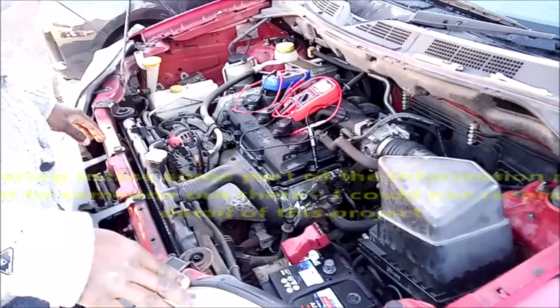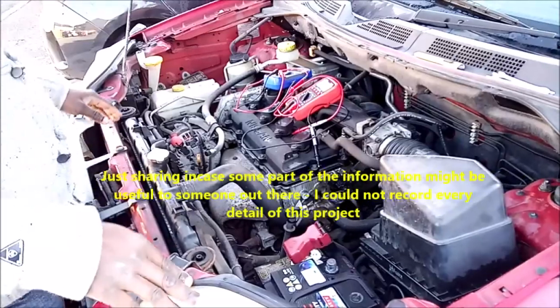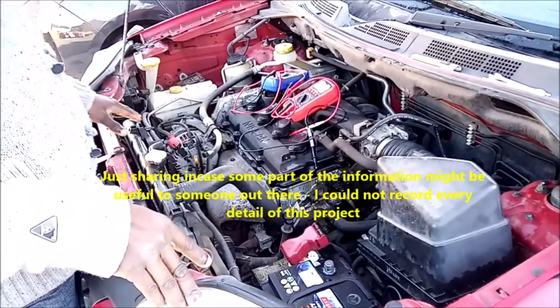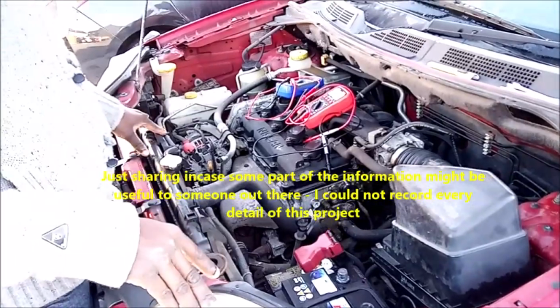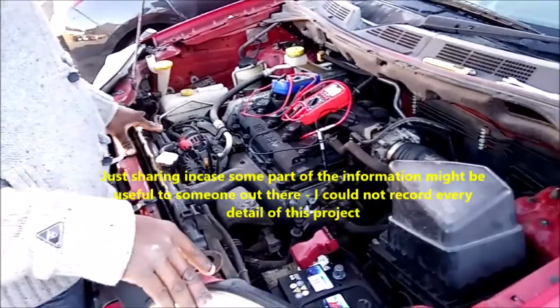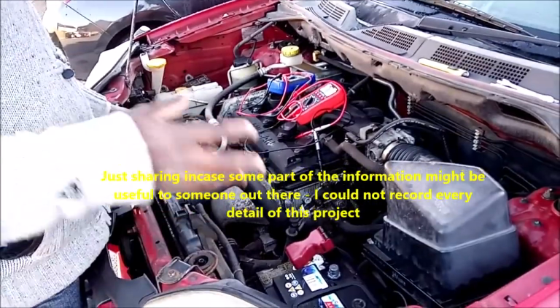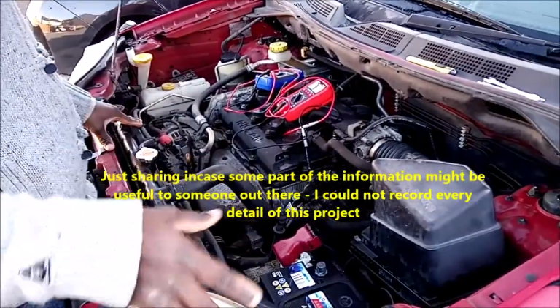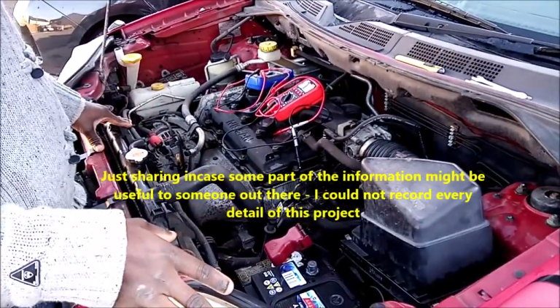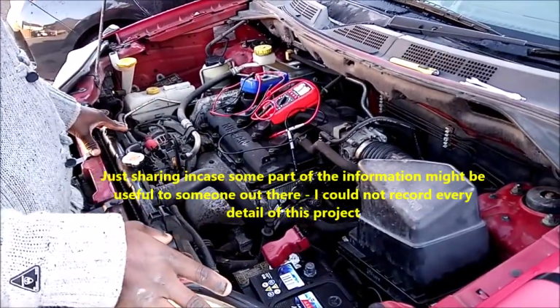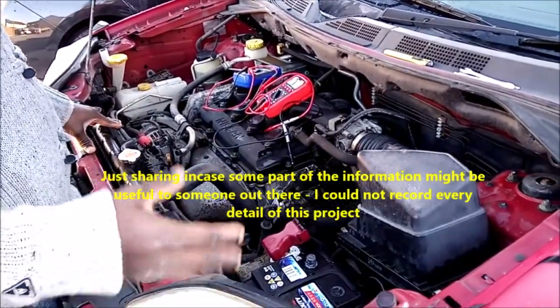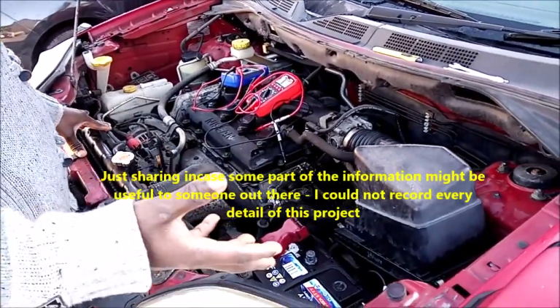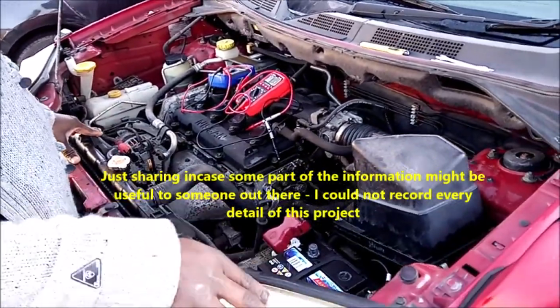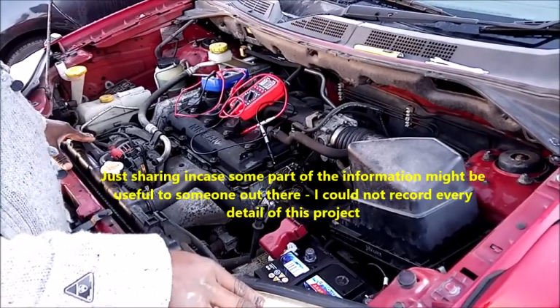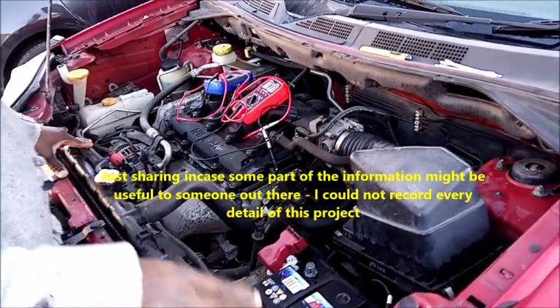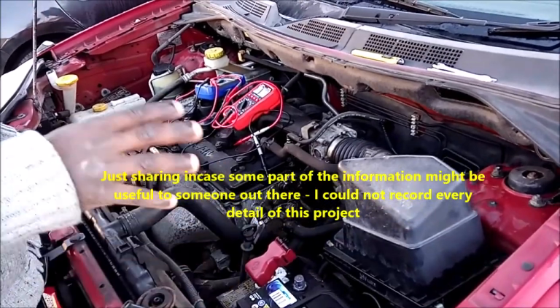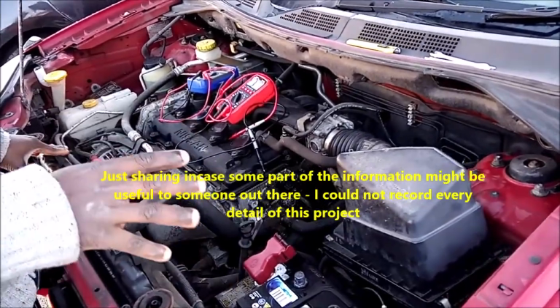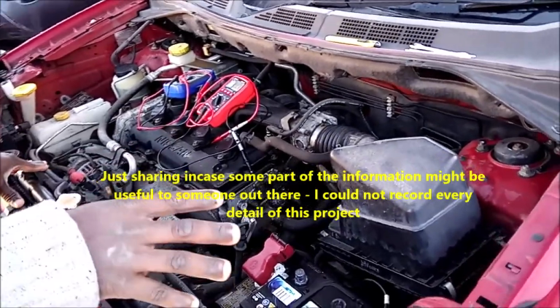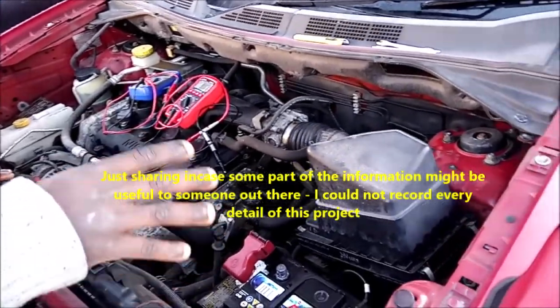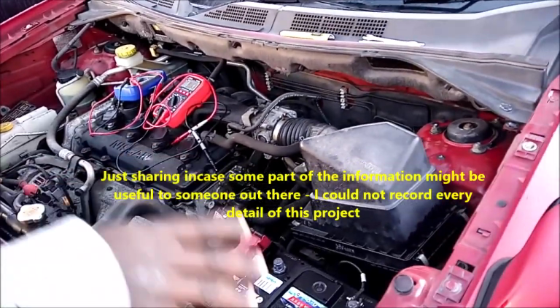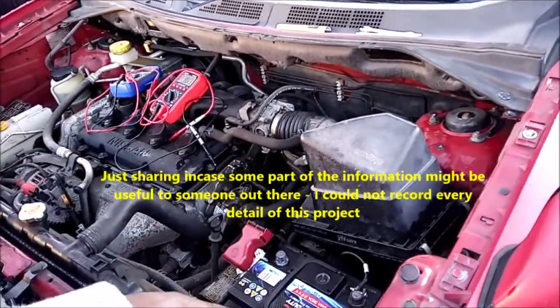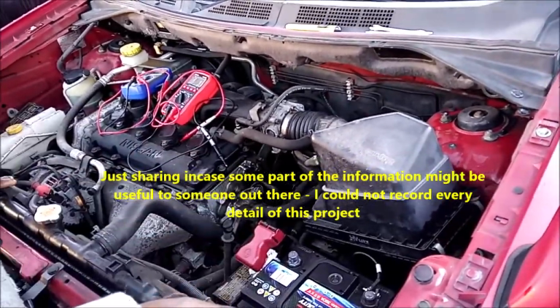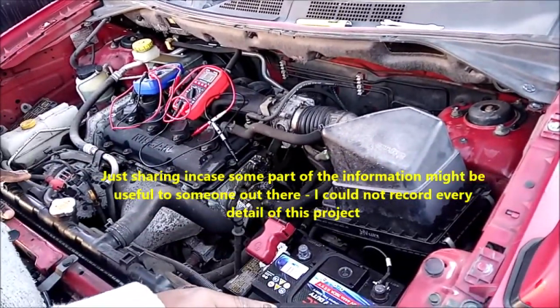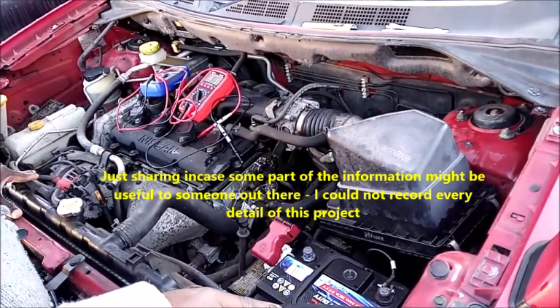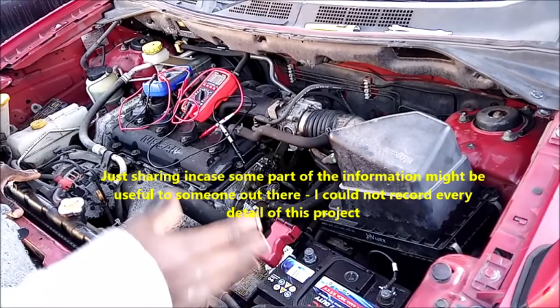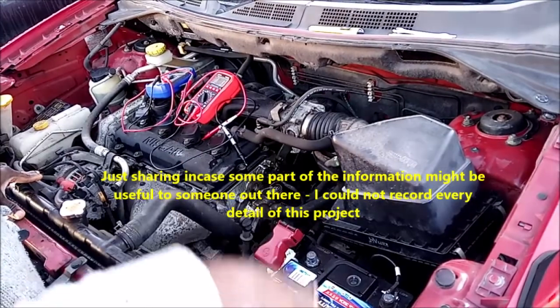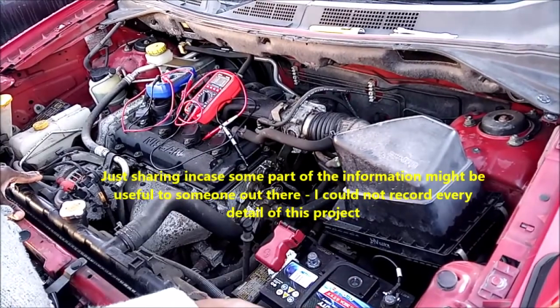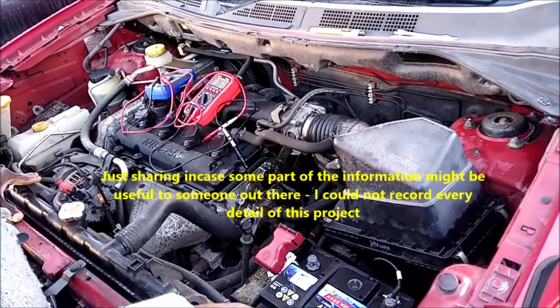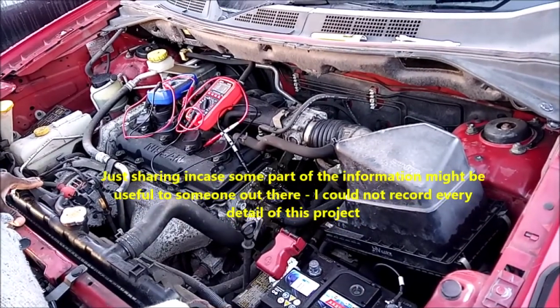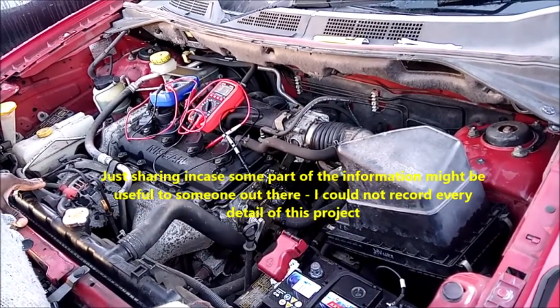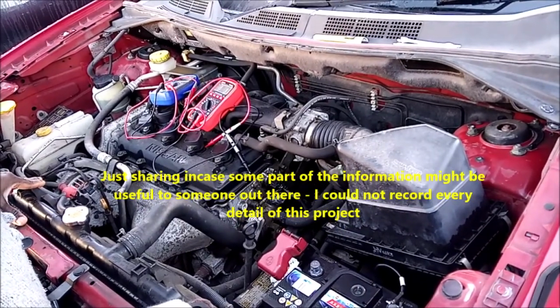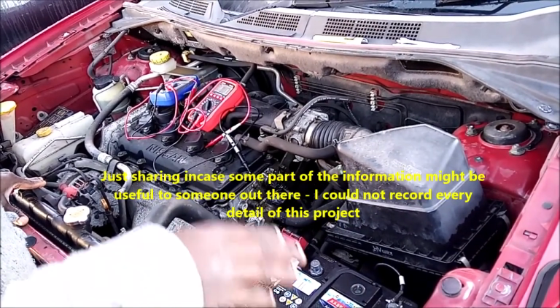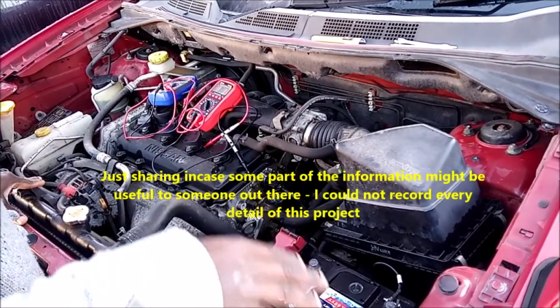Hi guys, I'm recording this process because I think it might help someone. This is what I'm encountering with this Nissan X-Trail 2006. I woke up and discovered that the battery is flat.